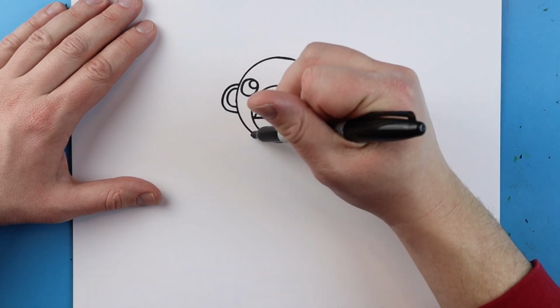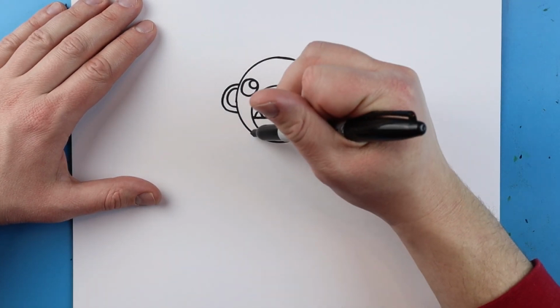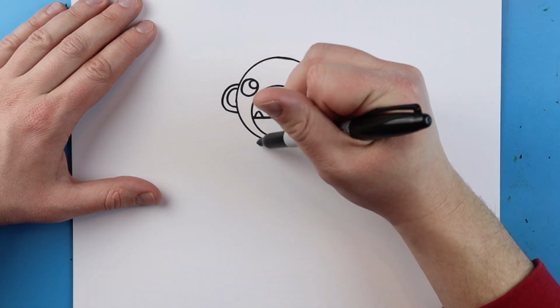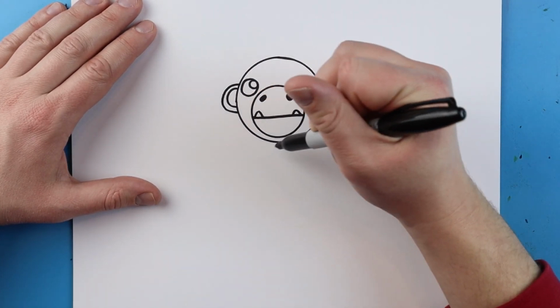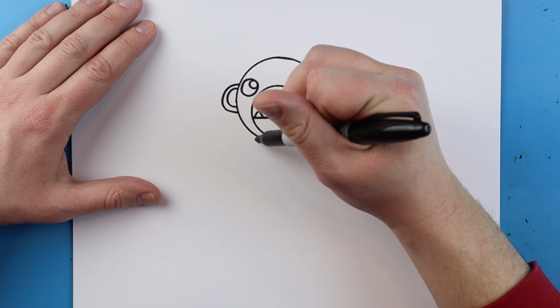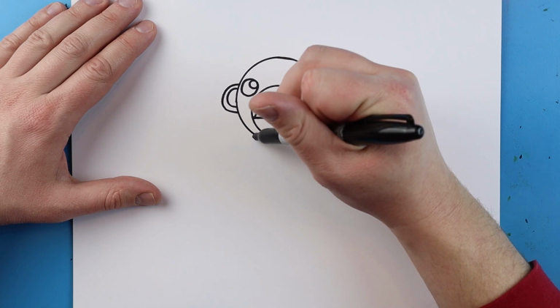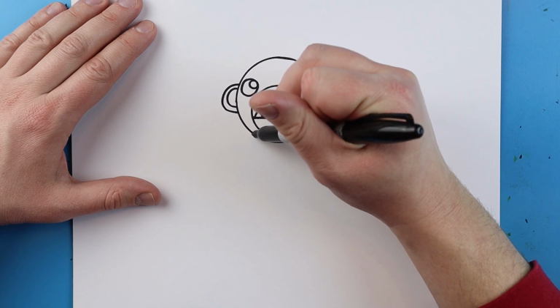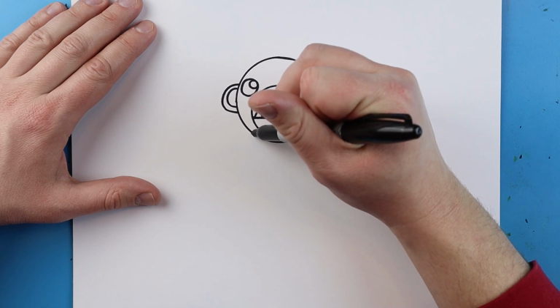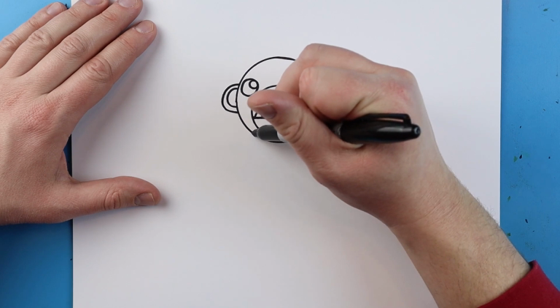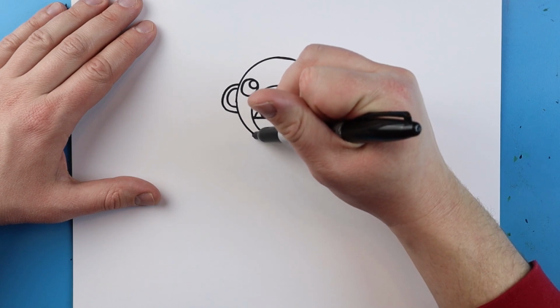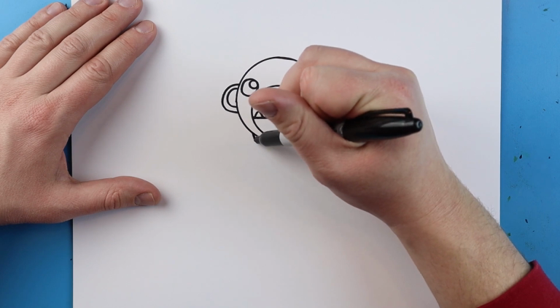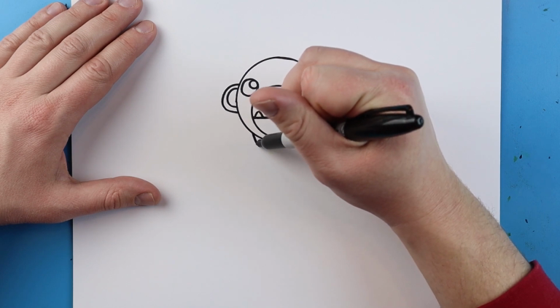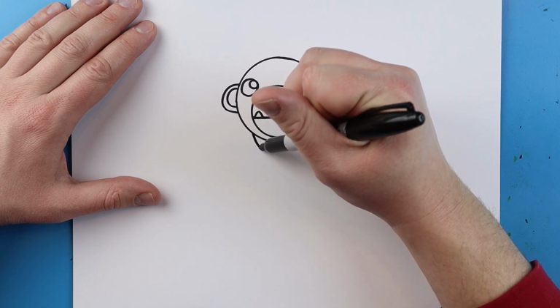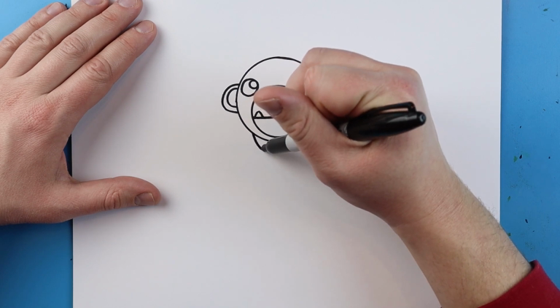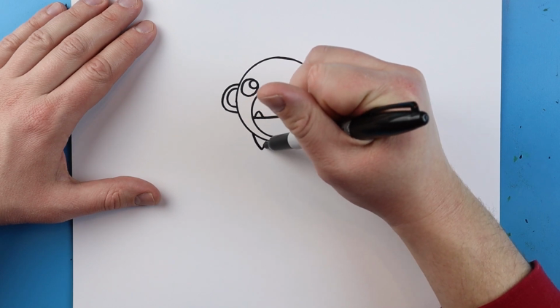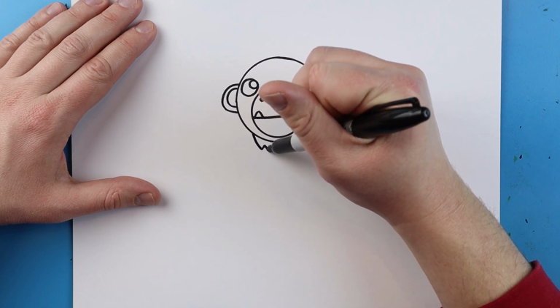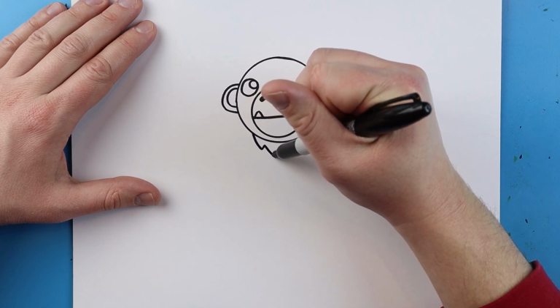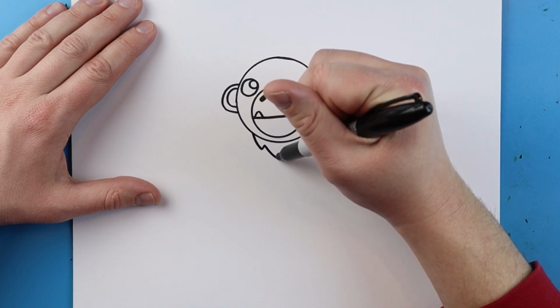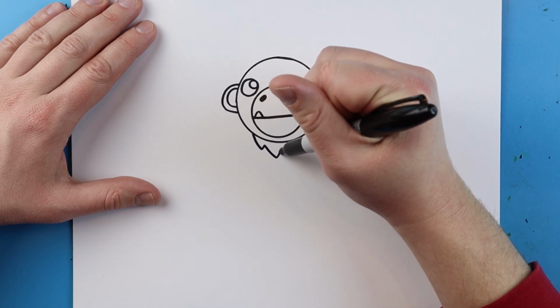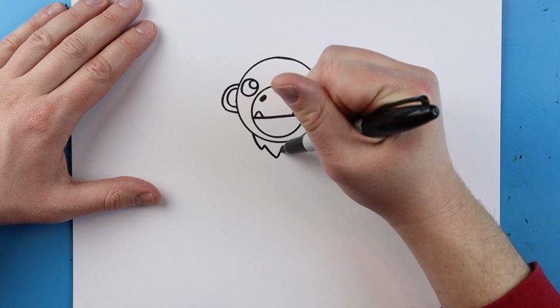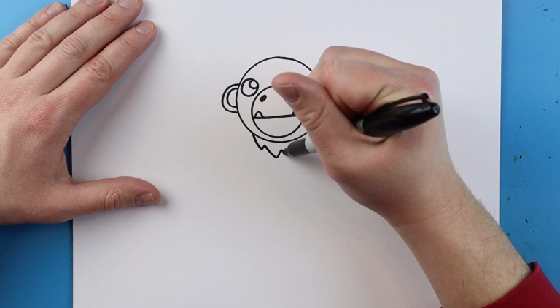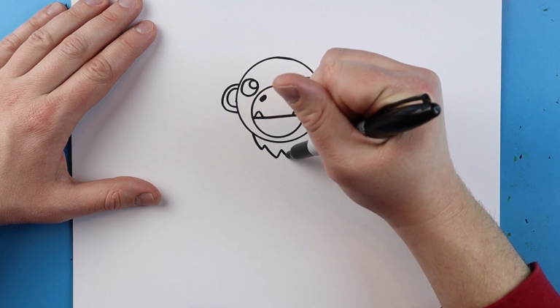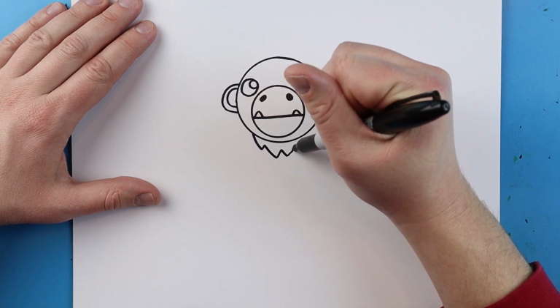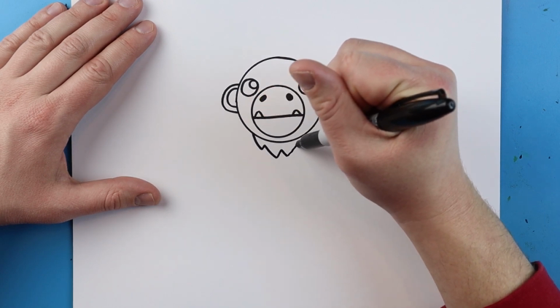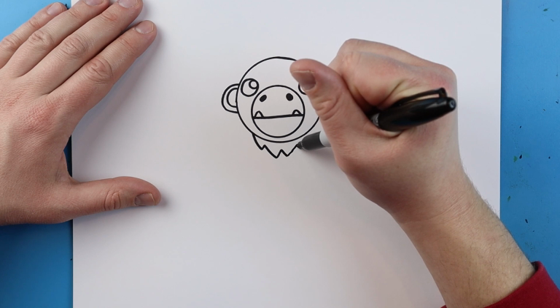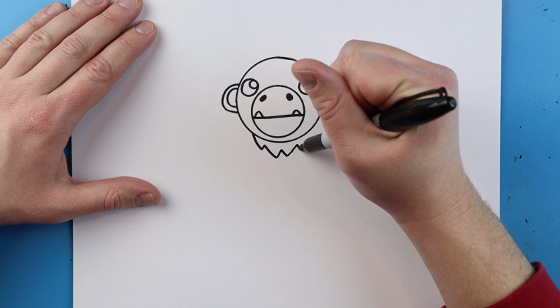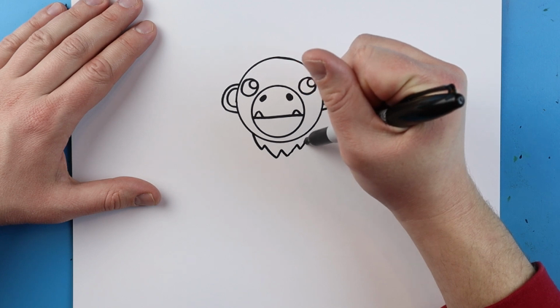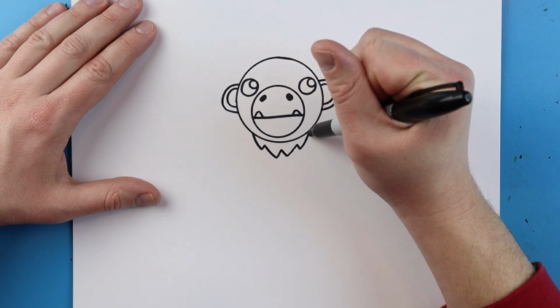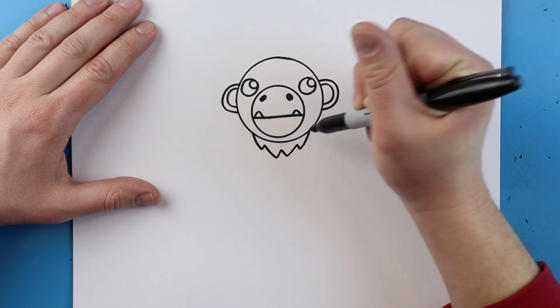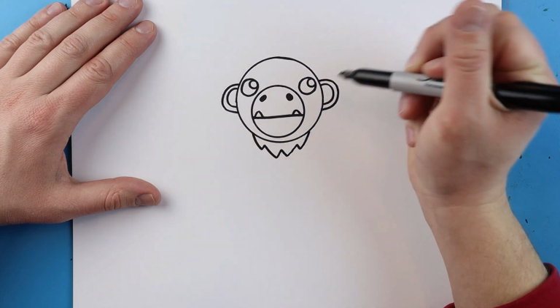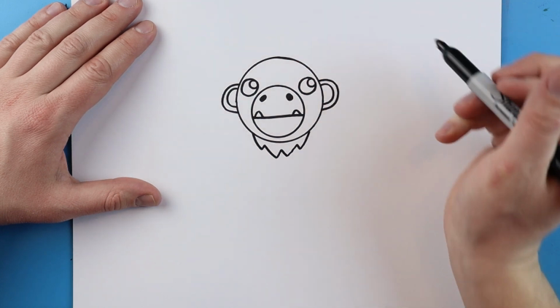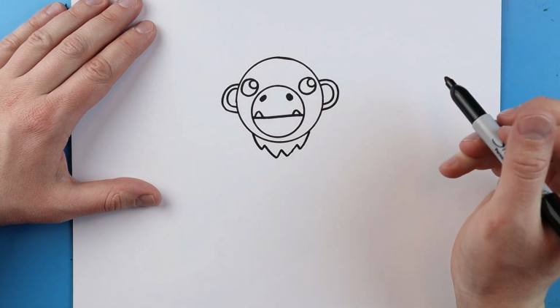Now right underneath there I'm going to add a little bit of a beard. I'm going to draw a little line that goes down and up, down and up, down and up, and down and up like this for the beard.